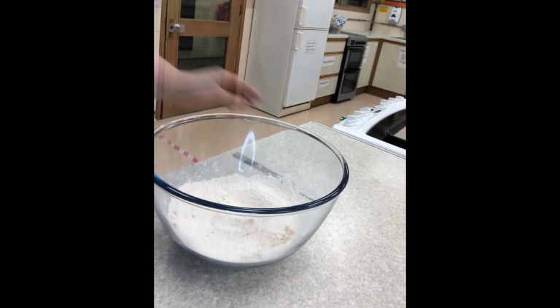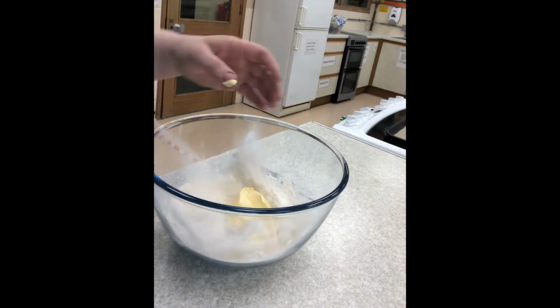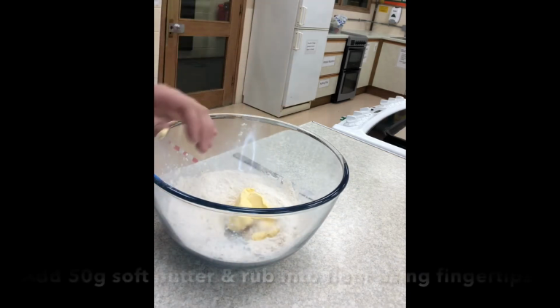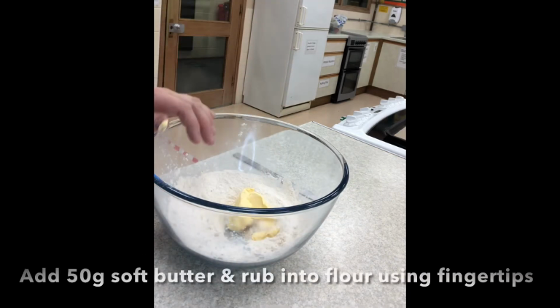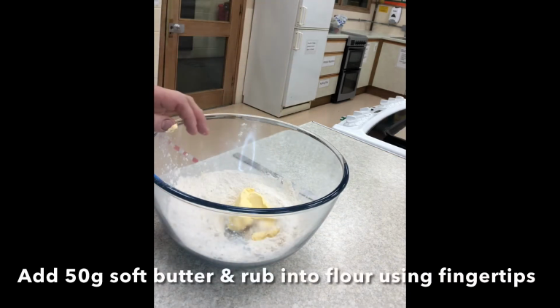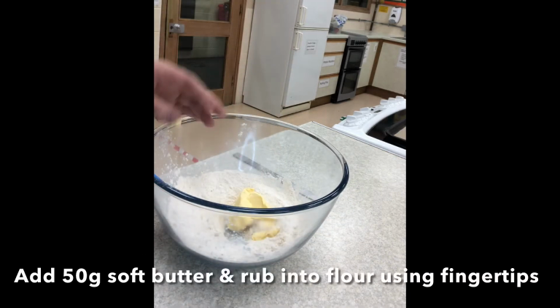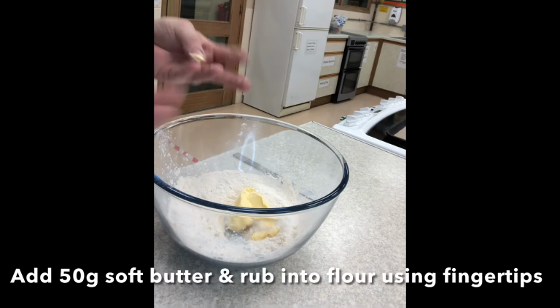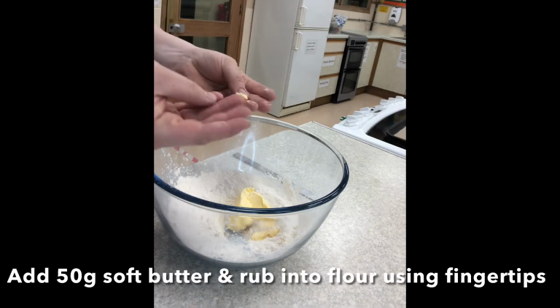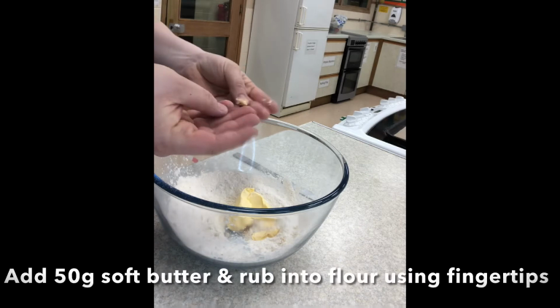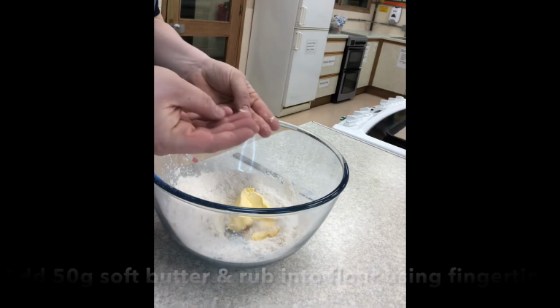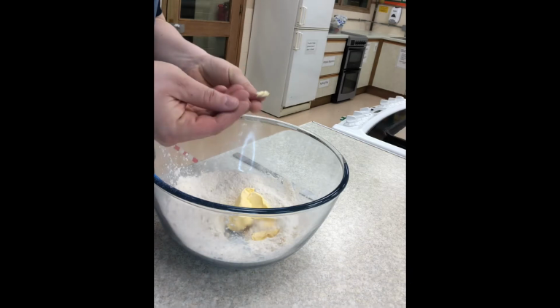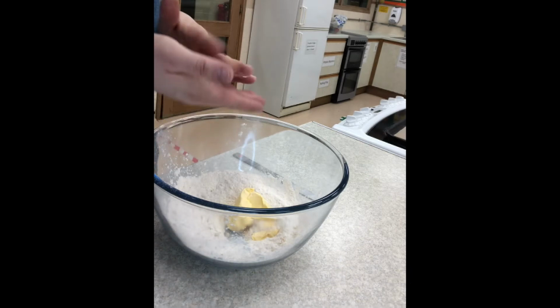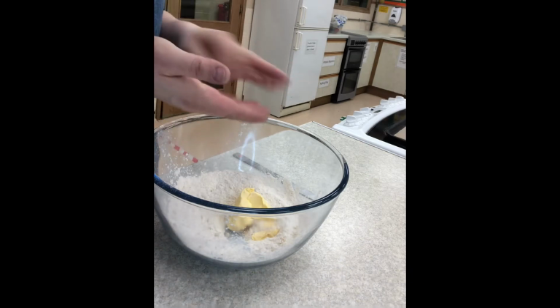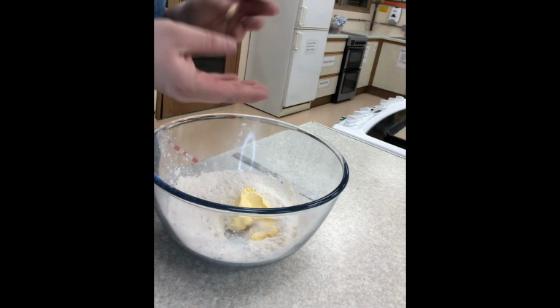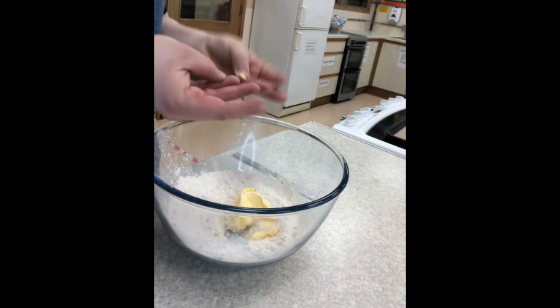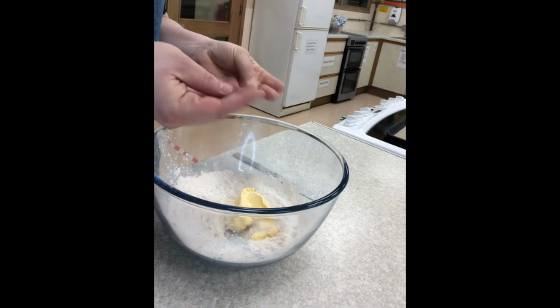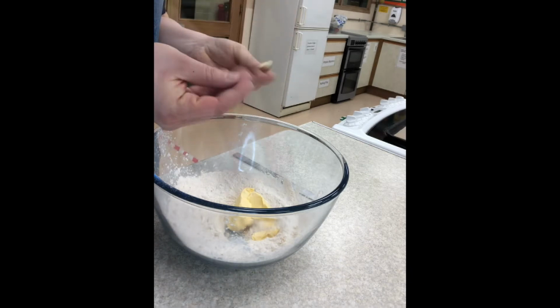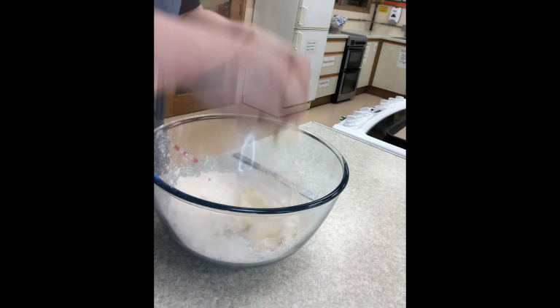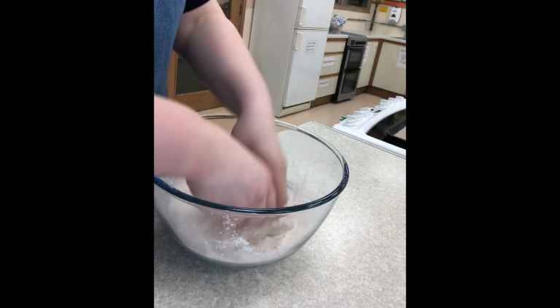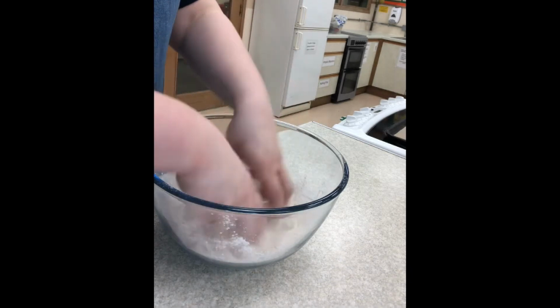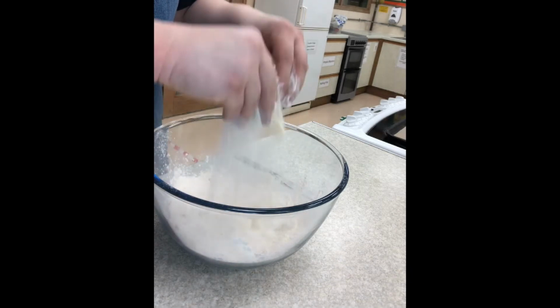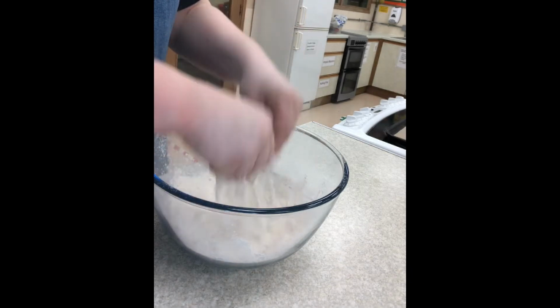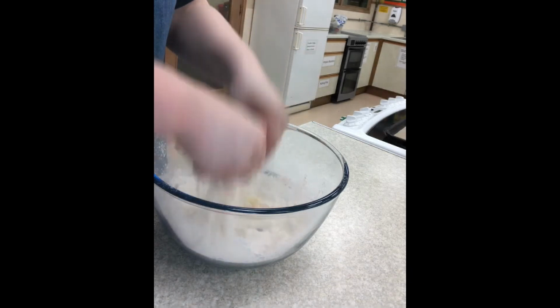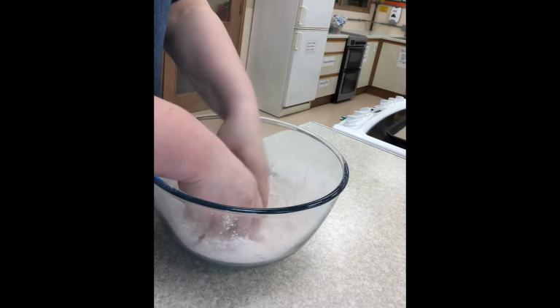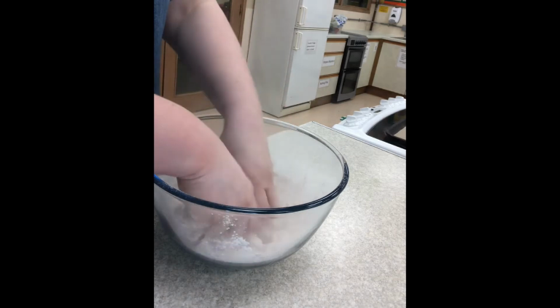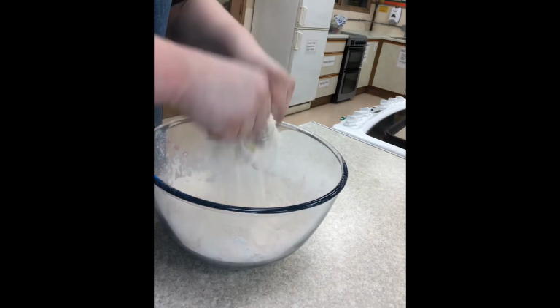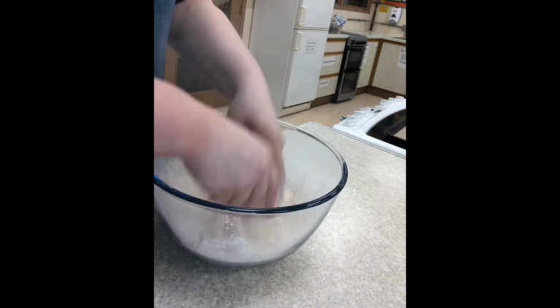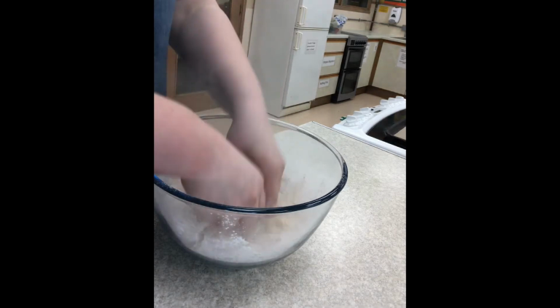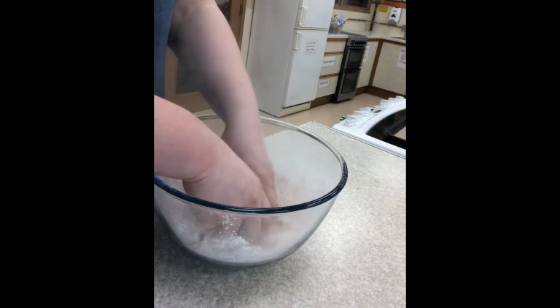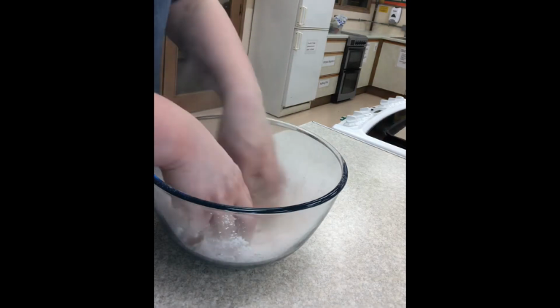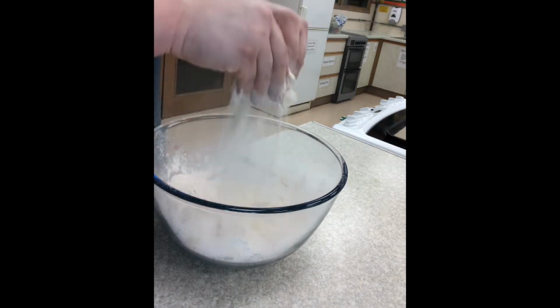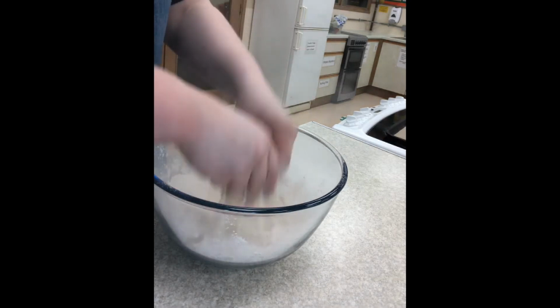Add the butter and rub together. Use your fingertips only and don't use the palm of your hand. Rub in from a height to add air.